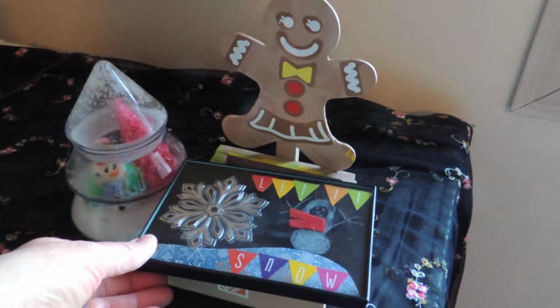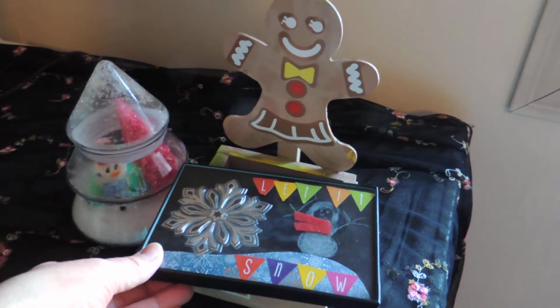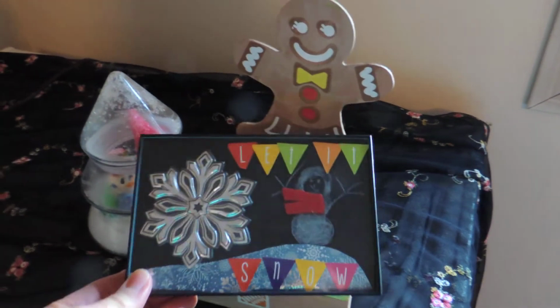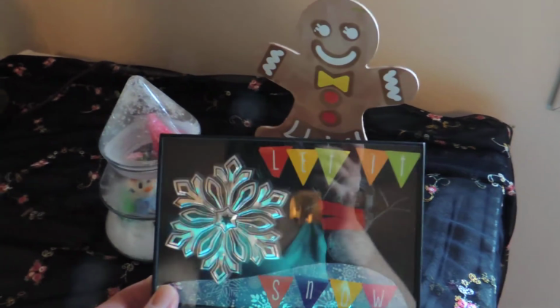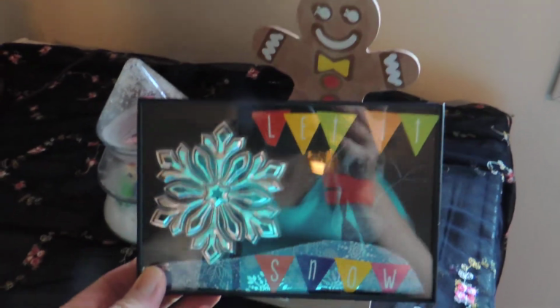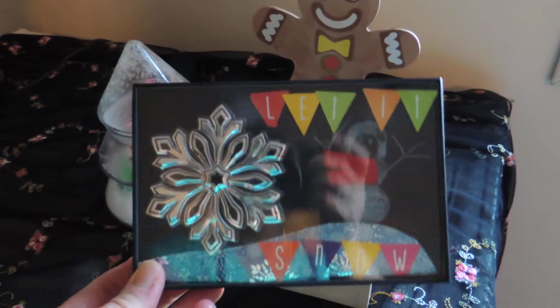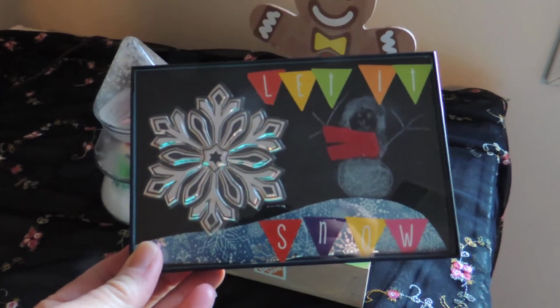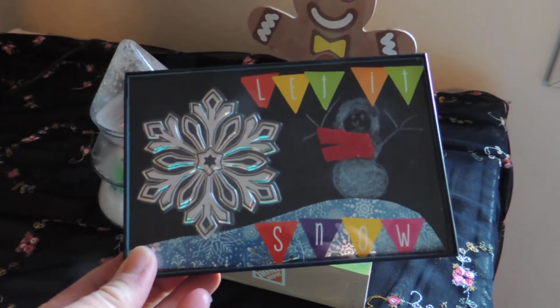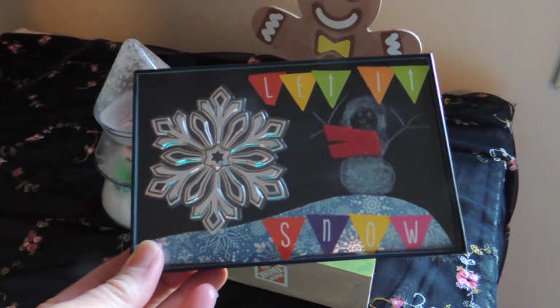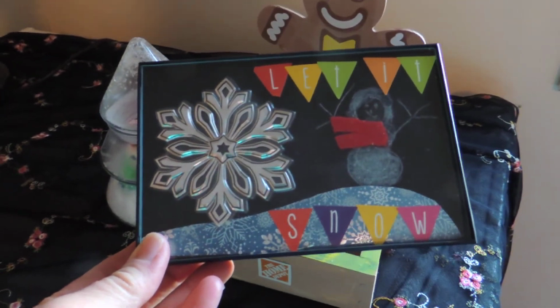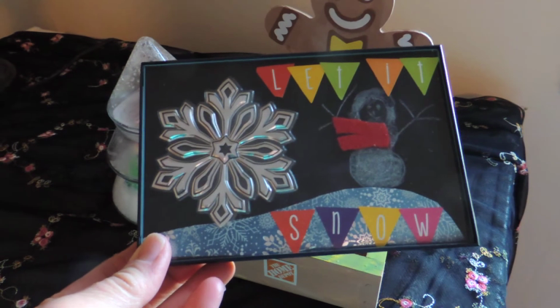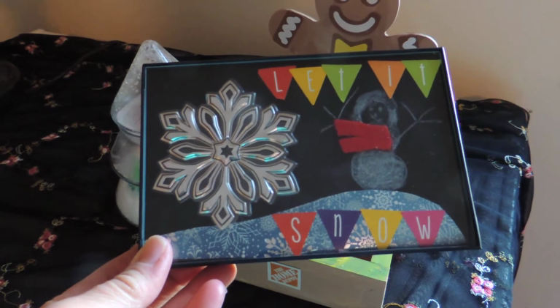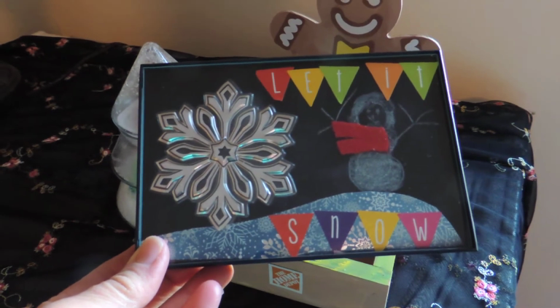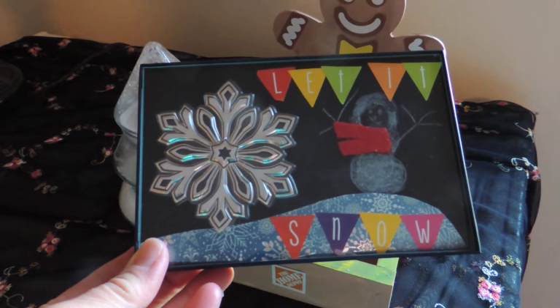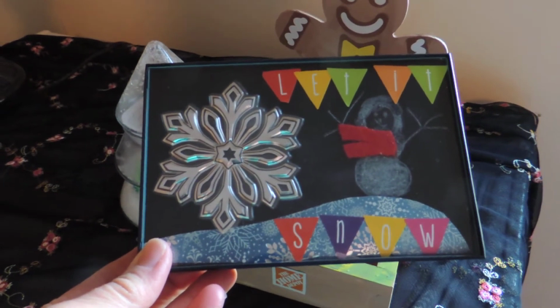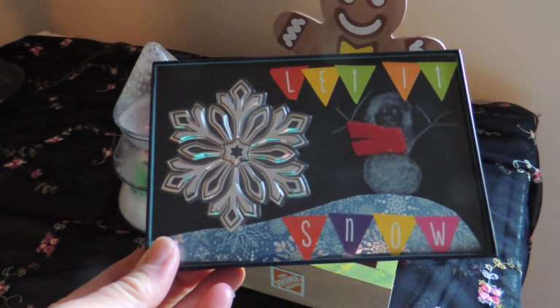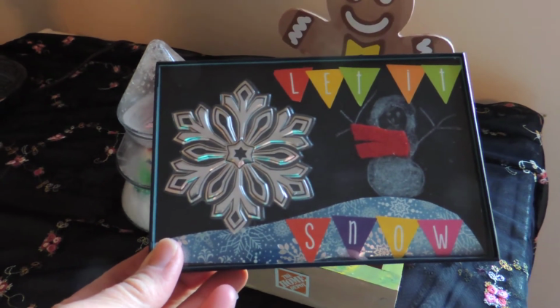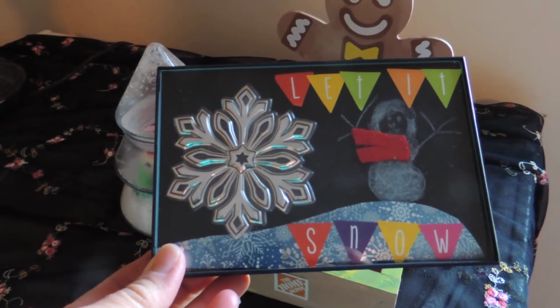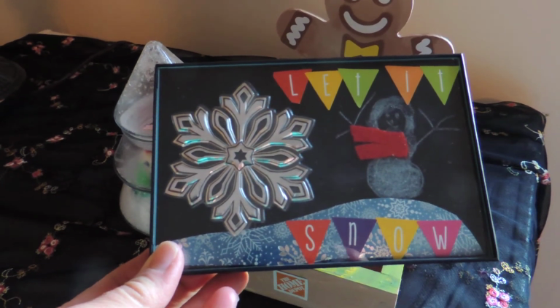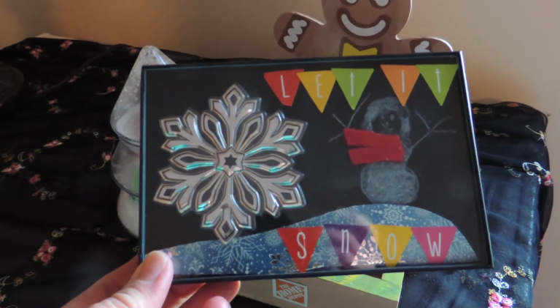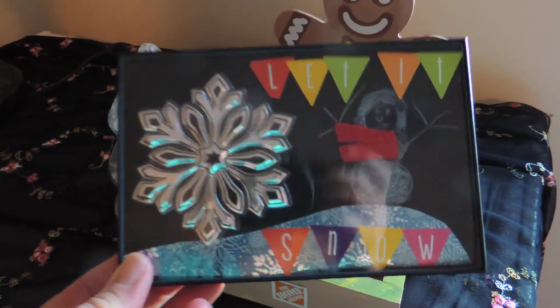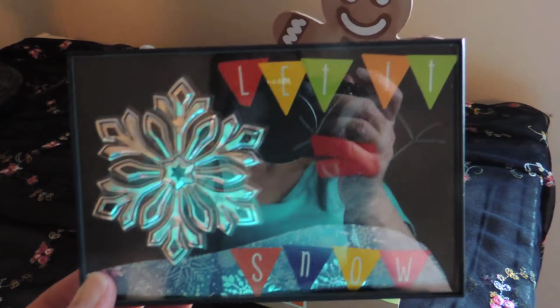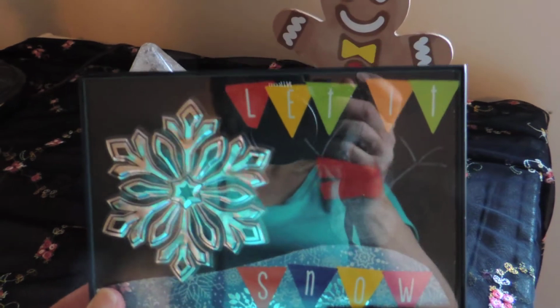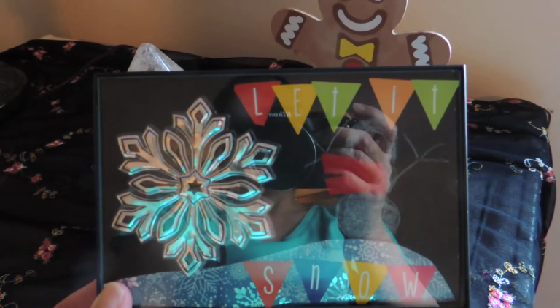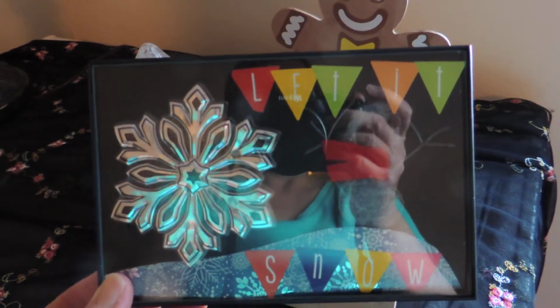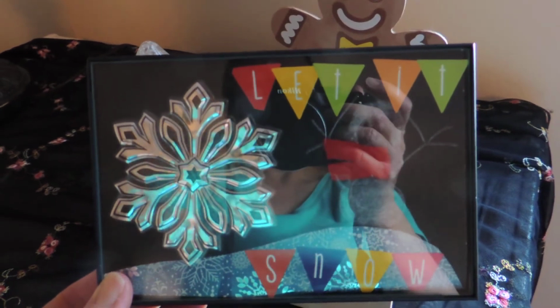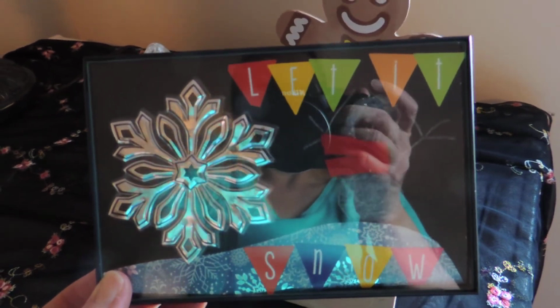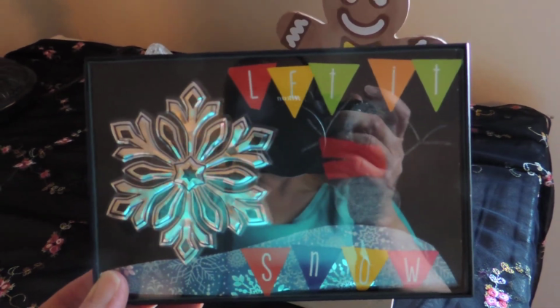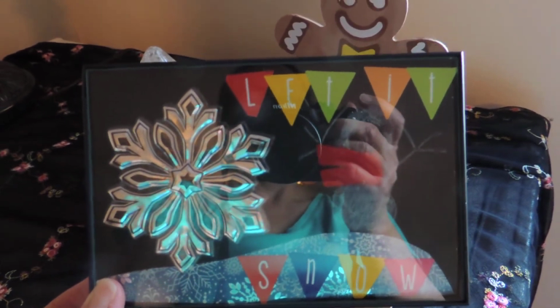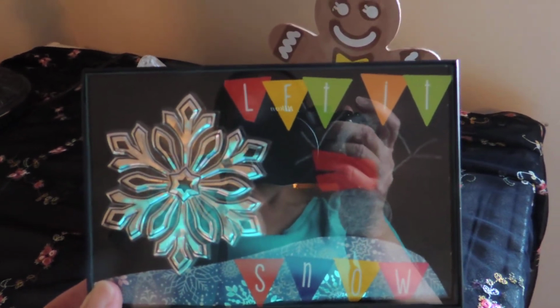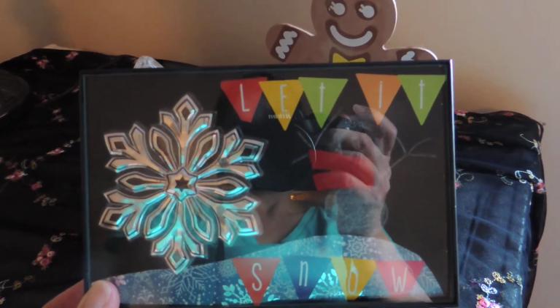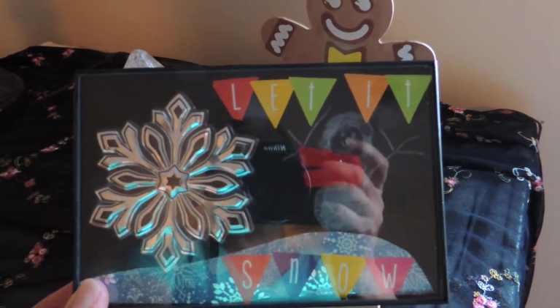The first one is for a classroom aid. She used a picture frame that we had. She drew a snowman, made him a scarf, put a giant snowflake on there. It says 'let it snow' — I'm not sure if you can see the lettering.